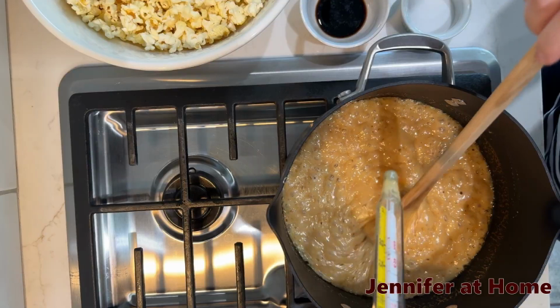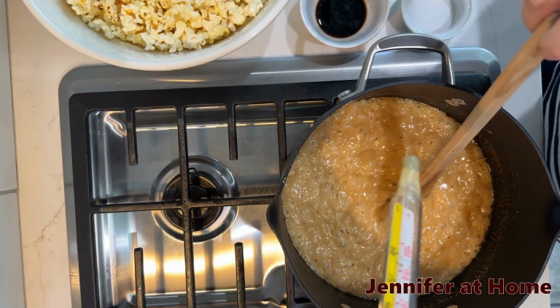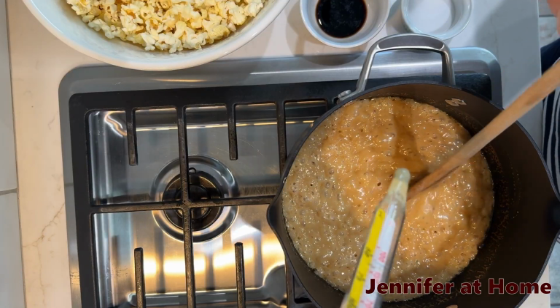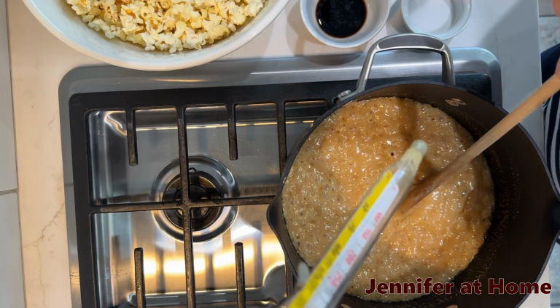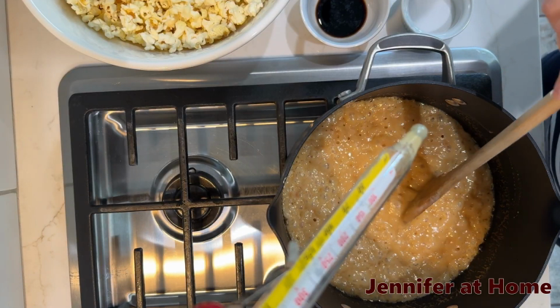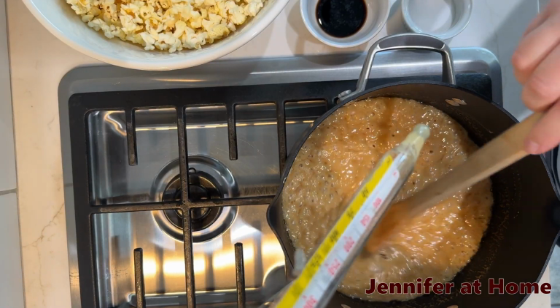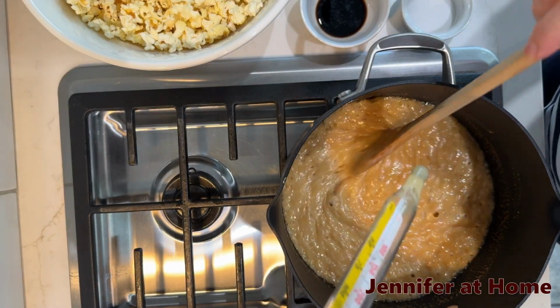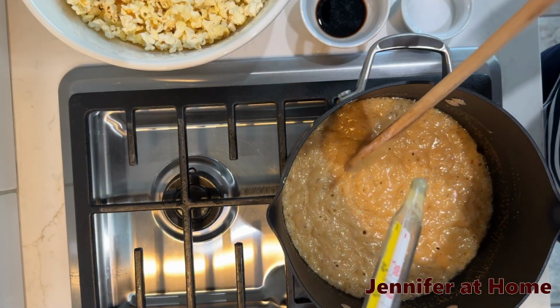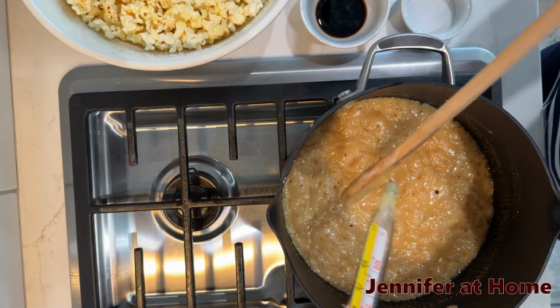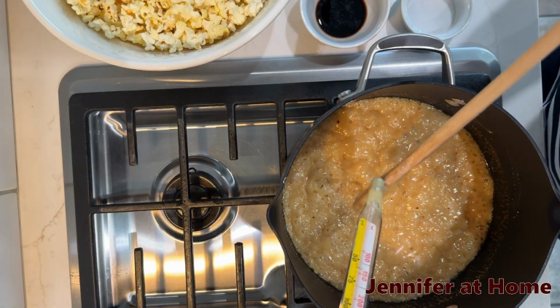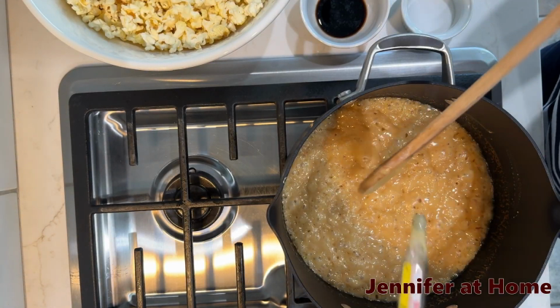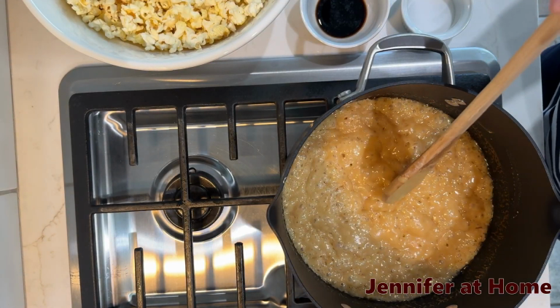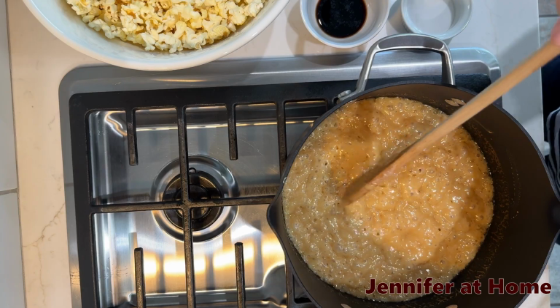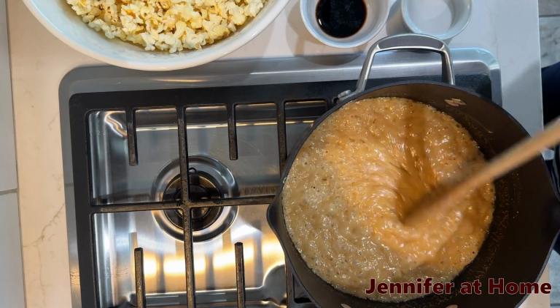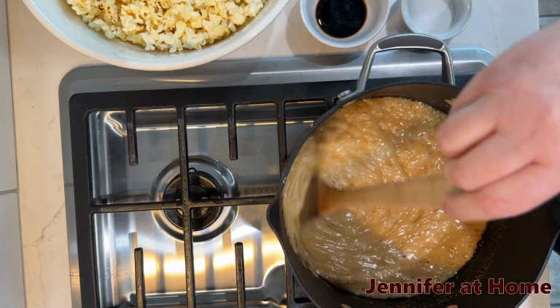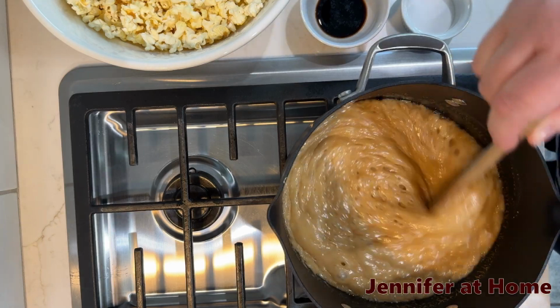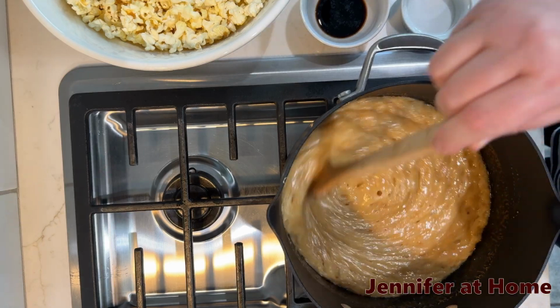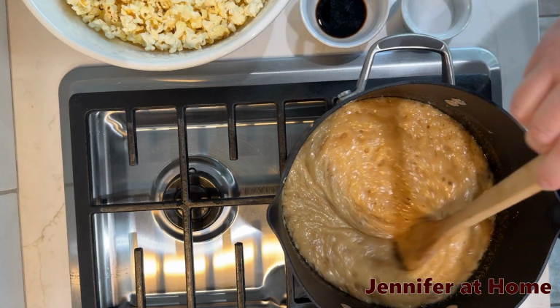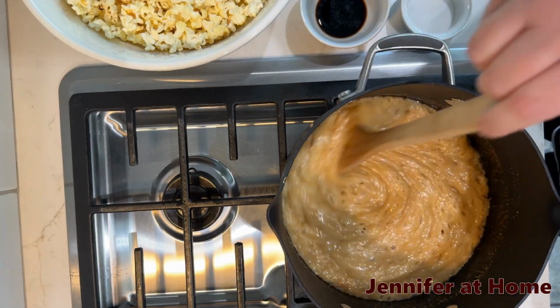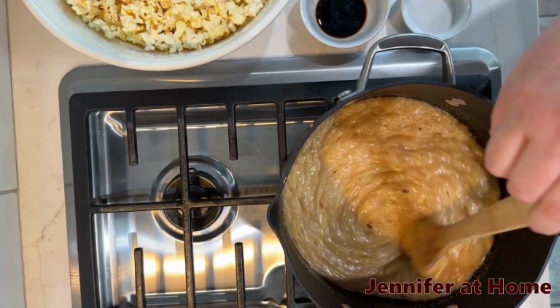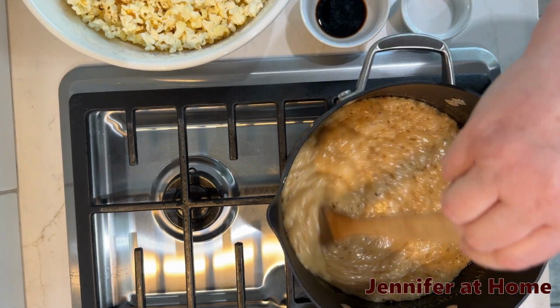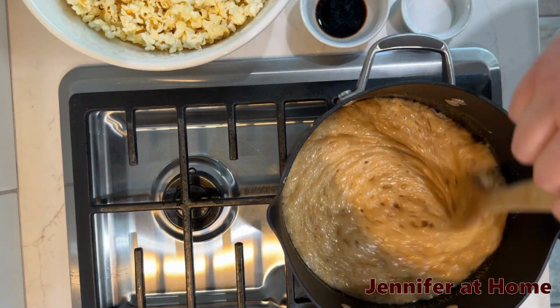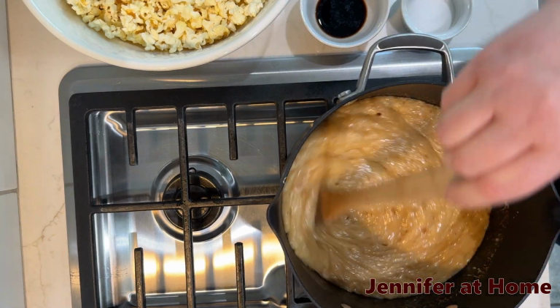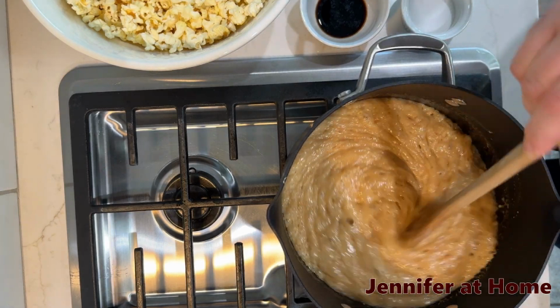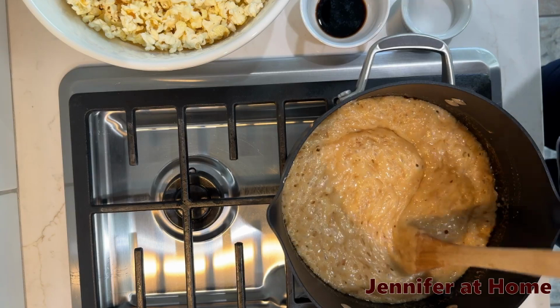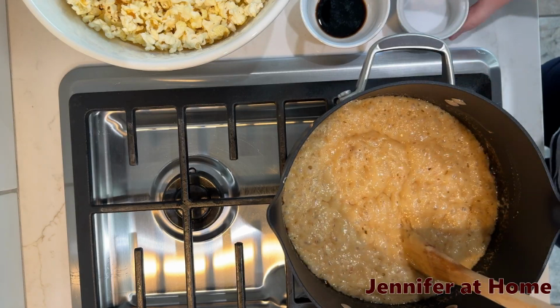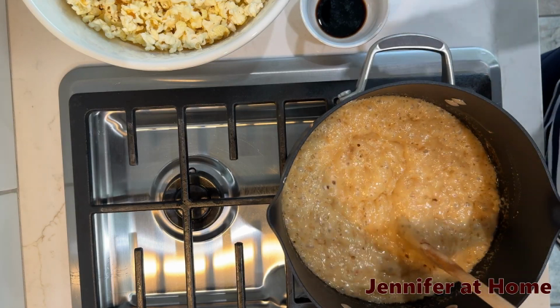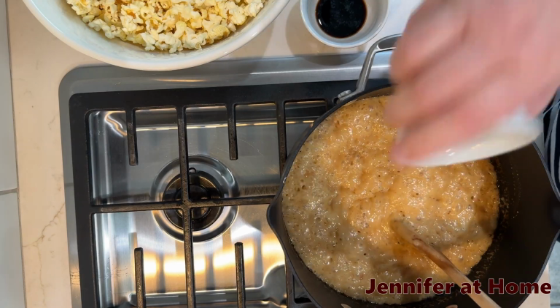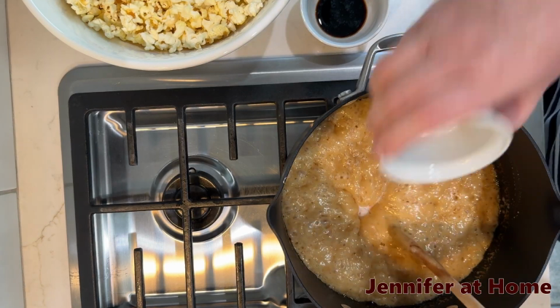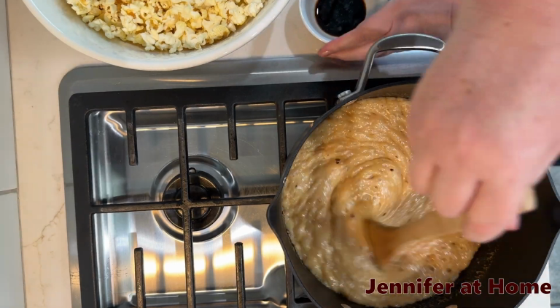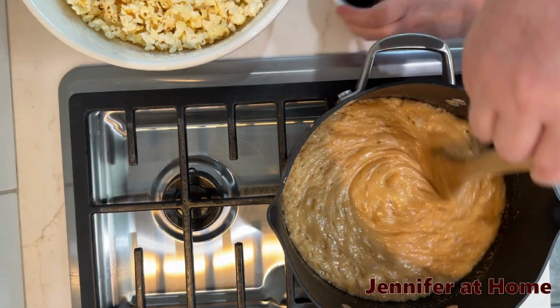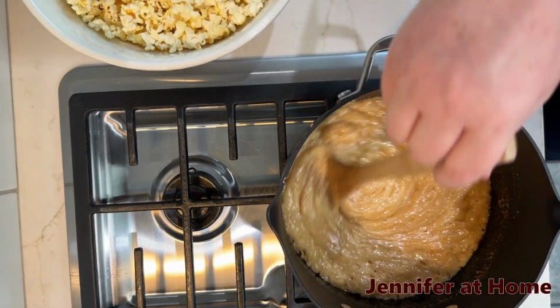Our candy thermometer is reading 235 degrees. We'll set this aside, and now it's time to turn off the heat. We're going to add in our salt and our vanilla.